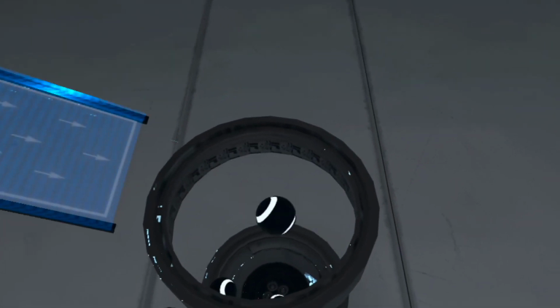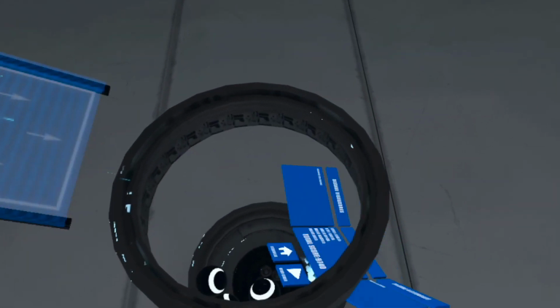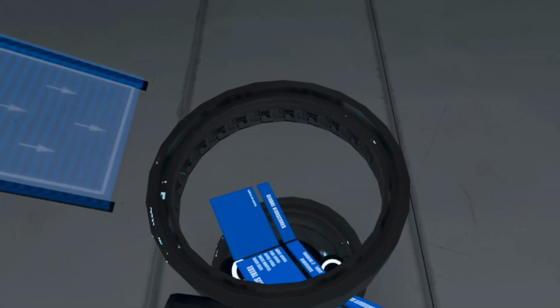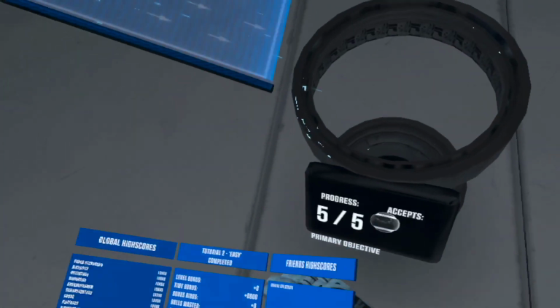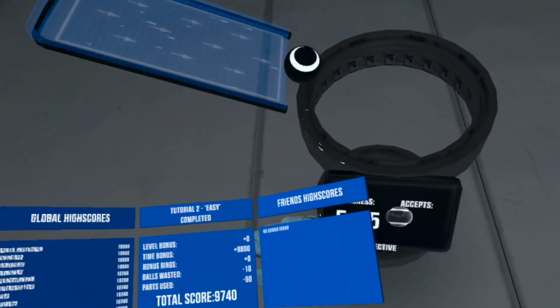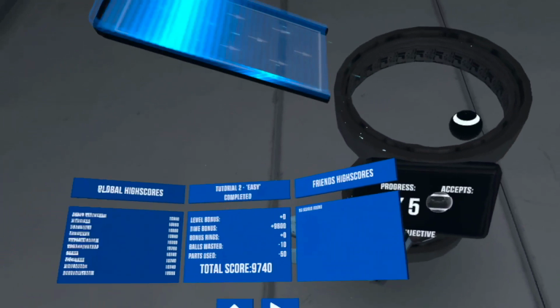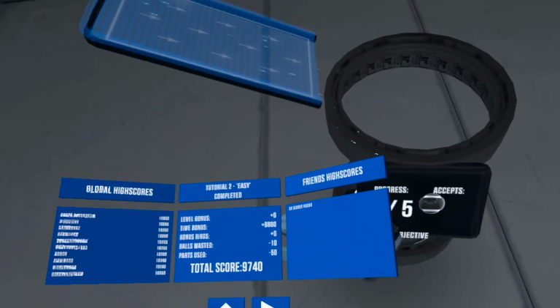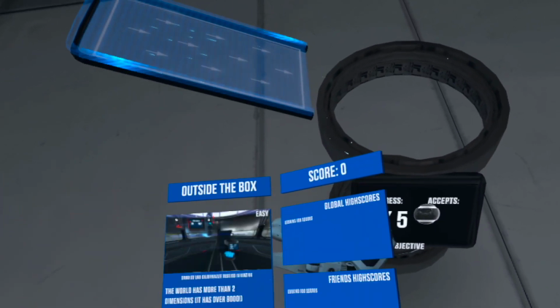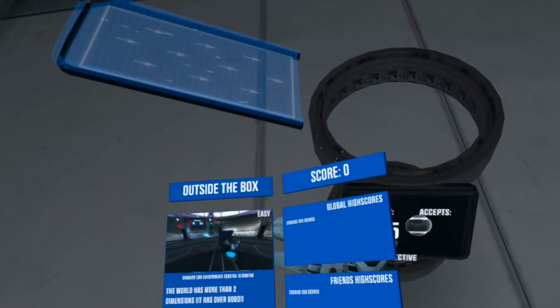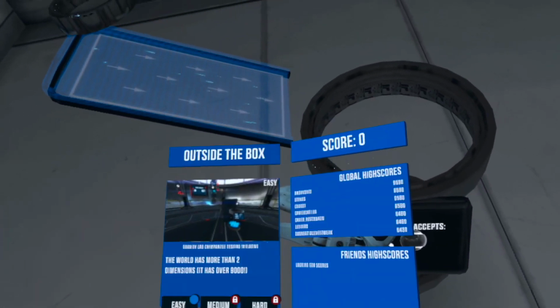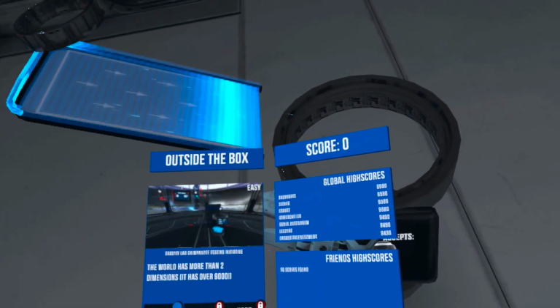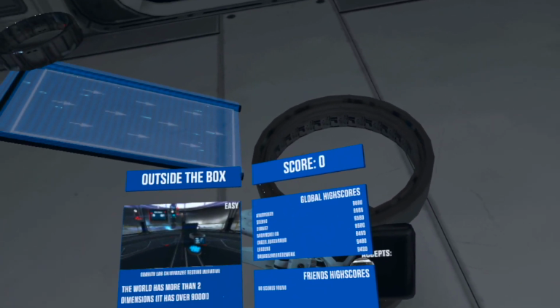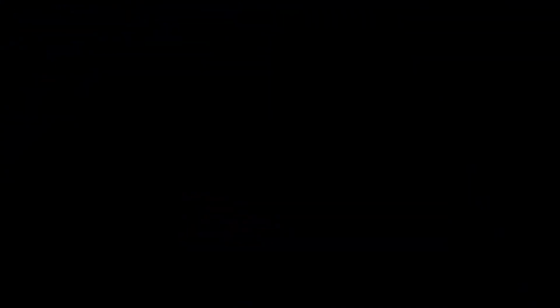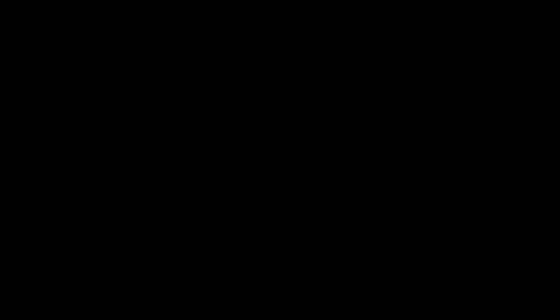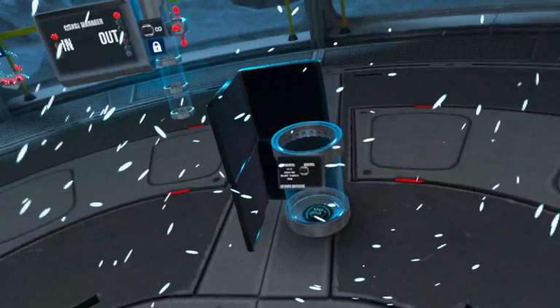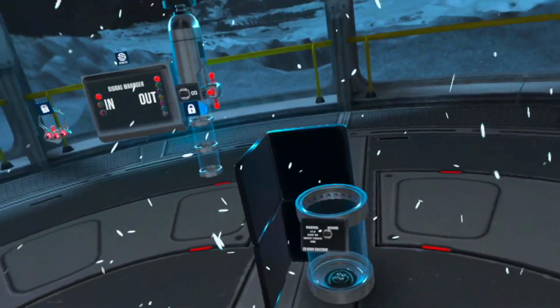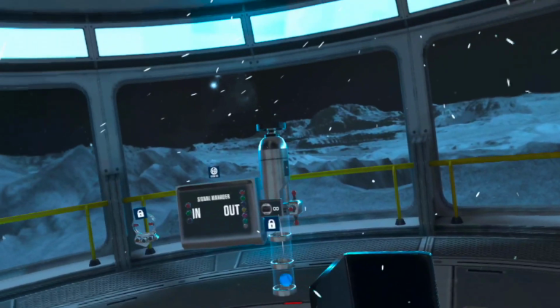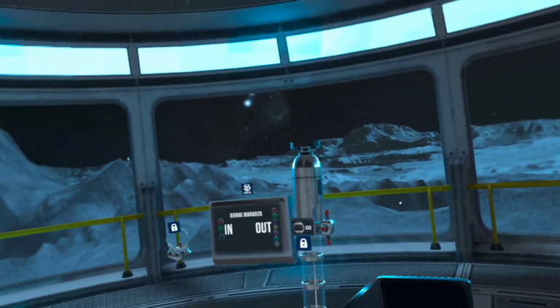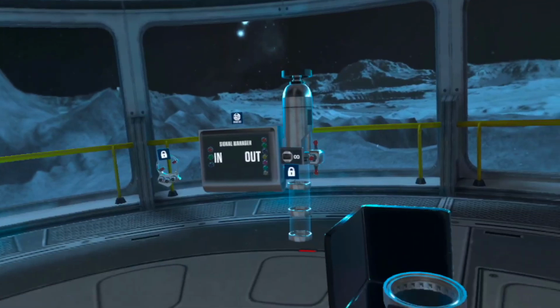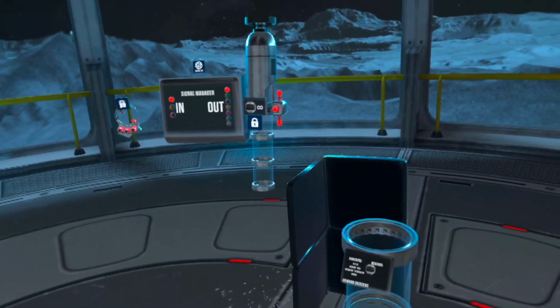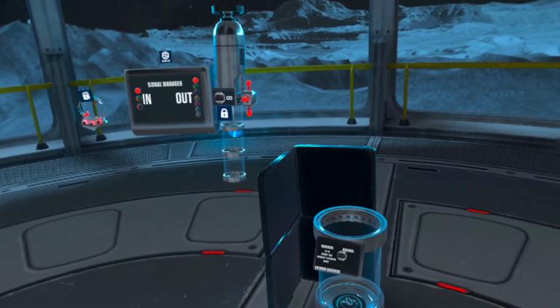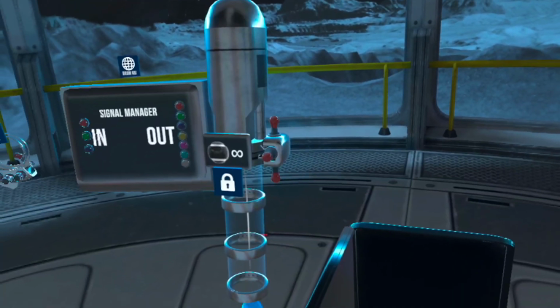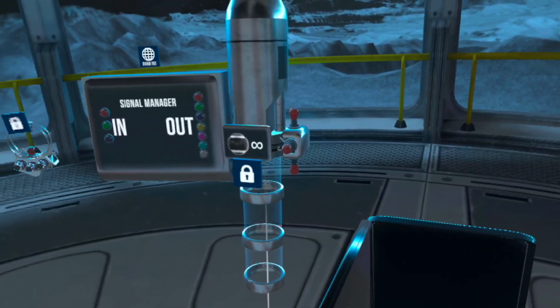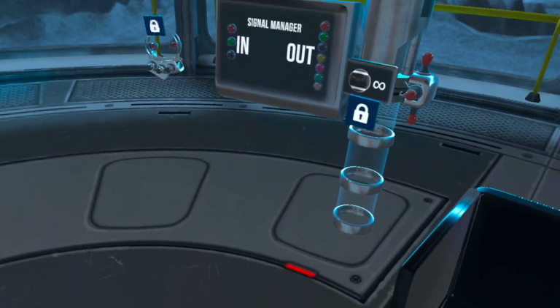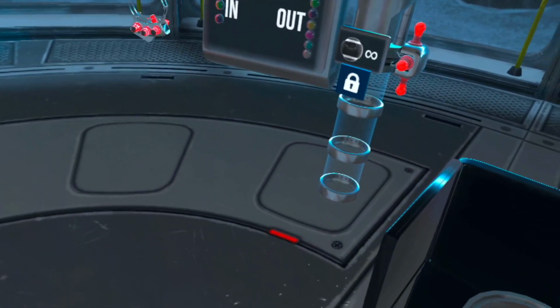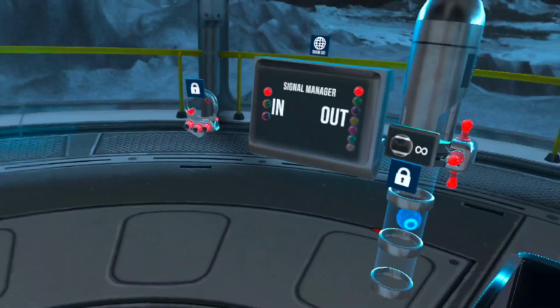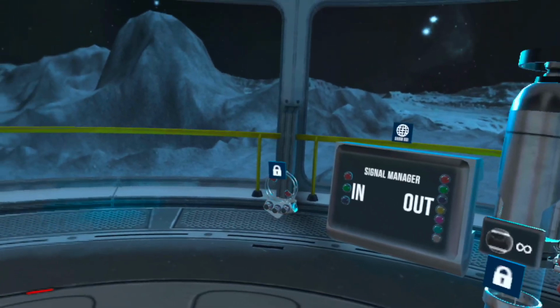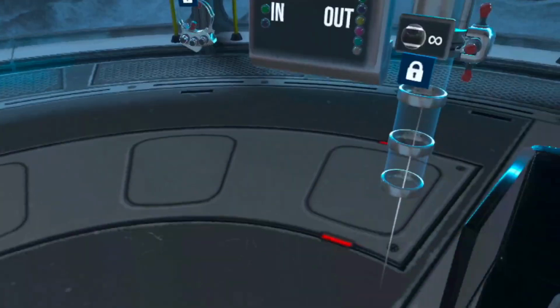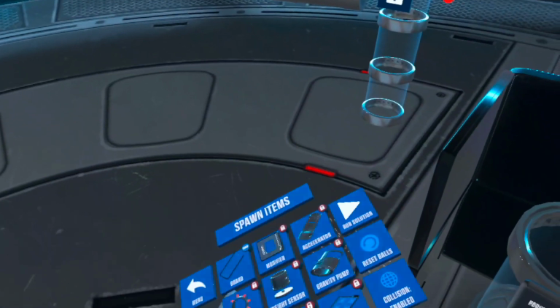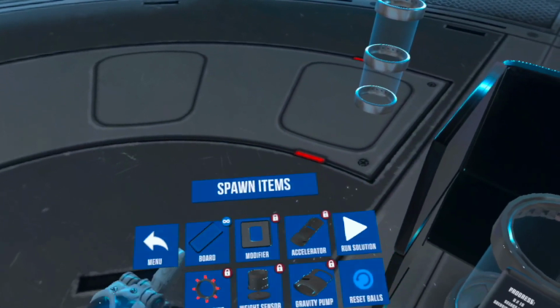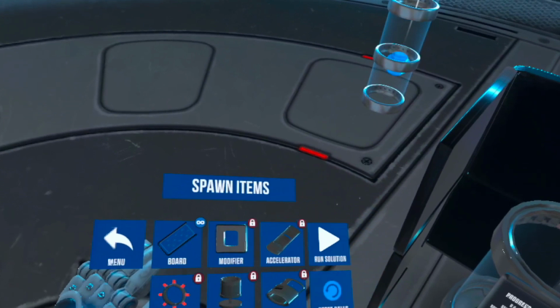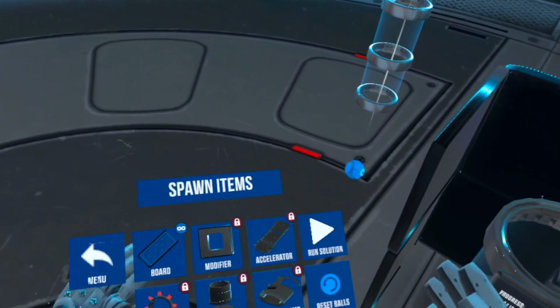Congratulations. You now know the basics of gravitational testing. Let's do some more testing with the acceleration board — Gravlab's economy option for reliable object displacement.